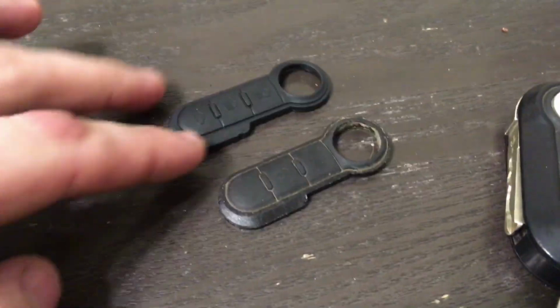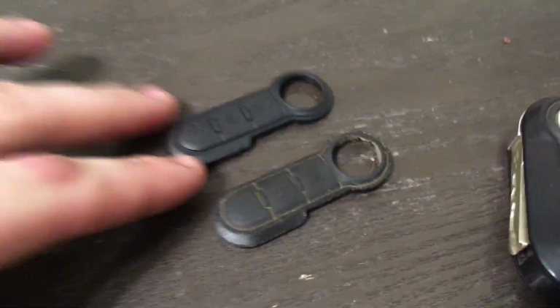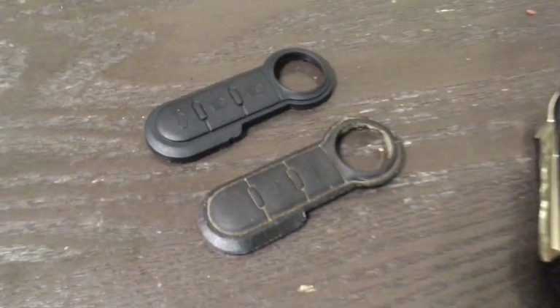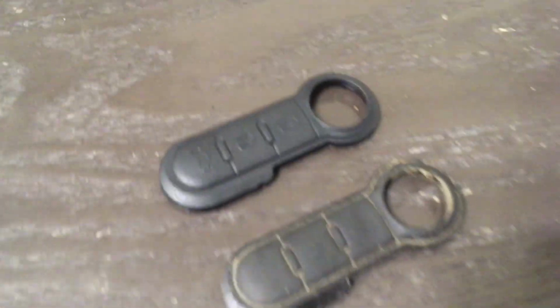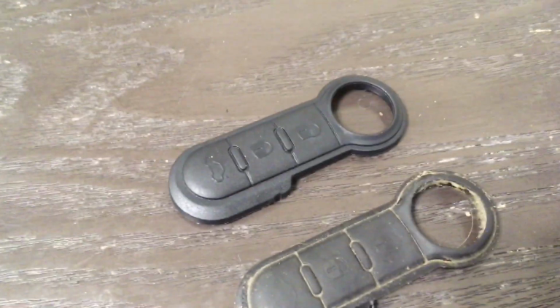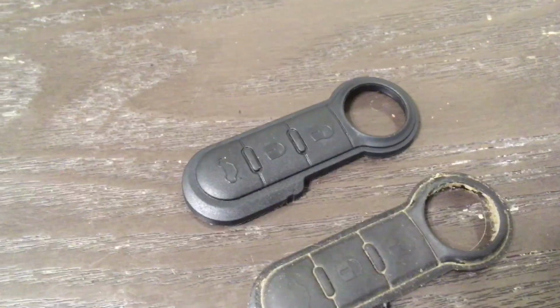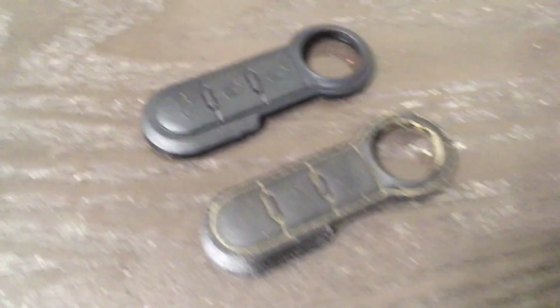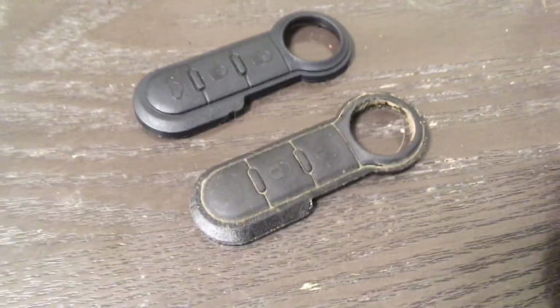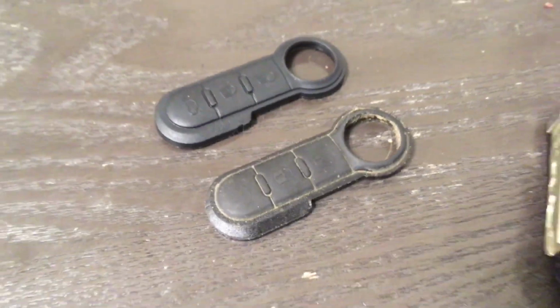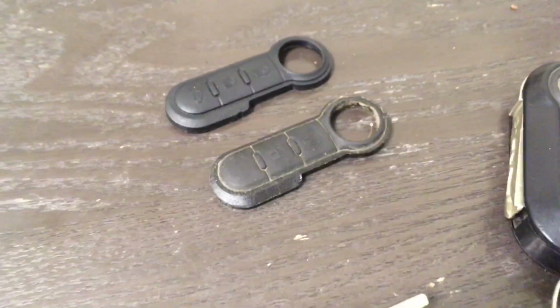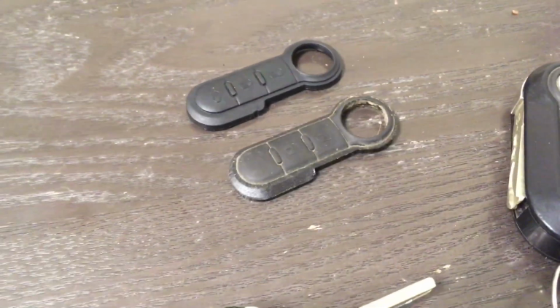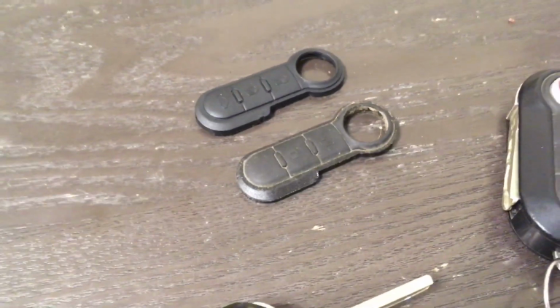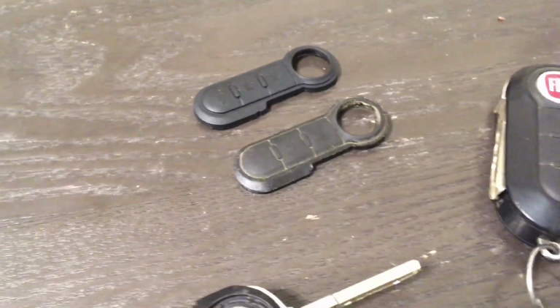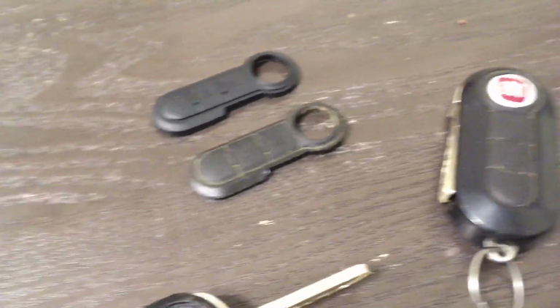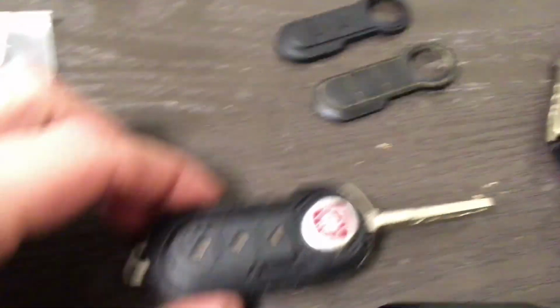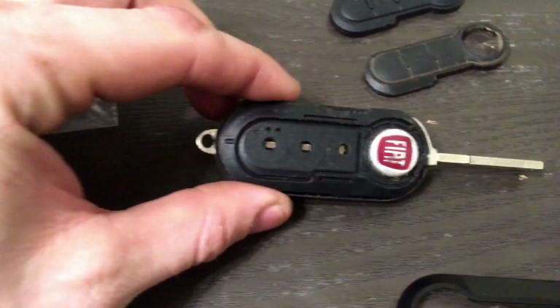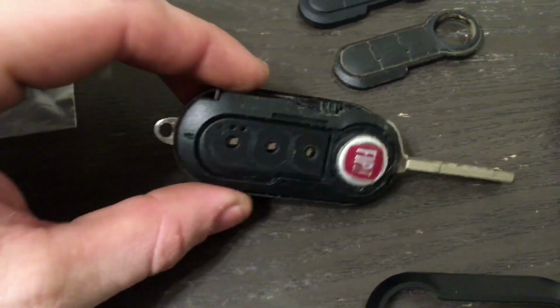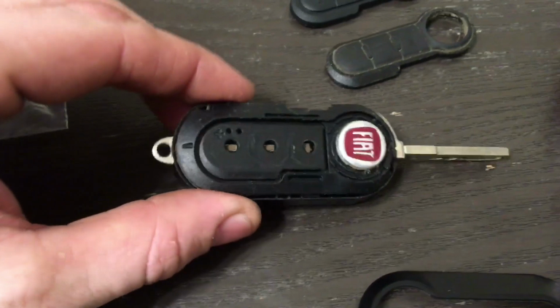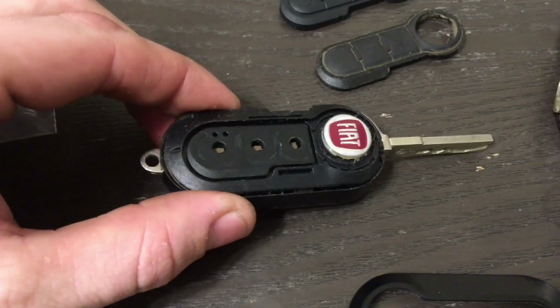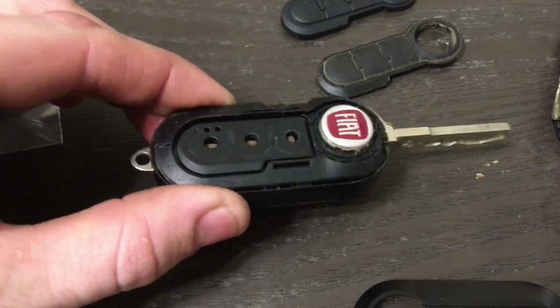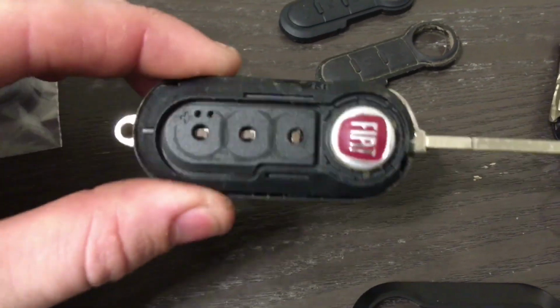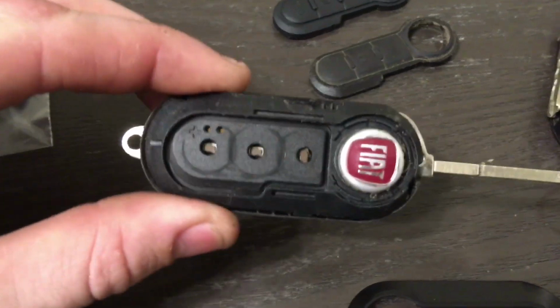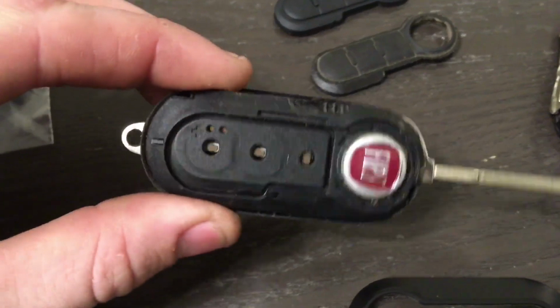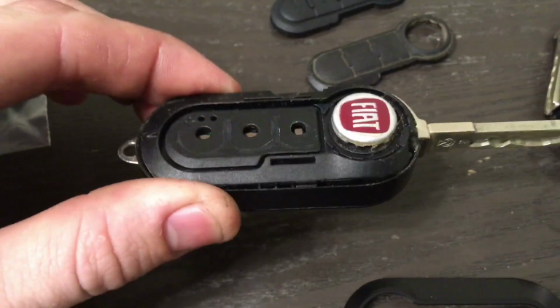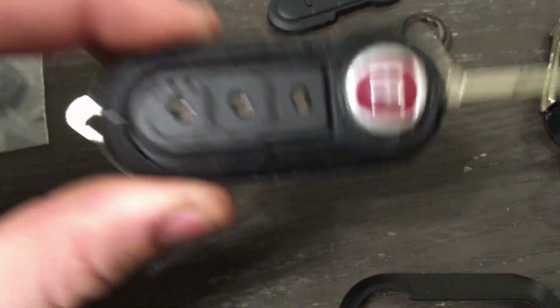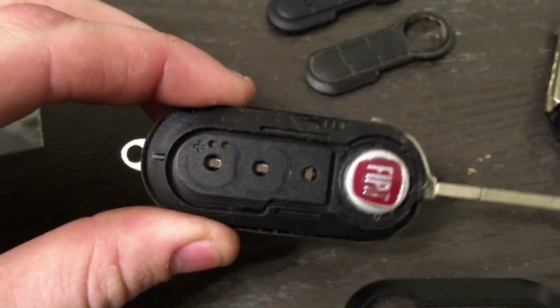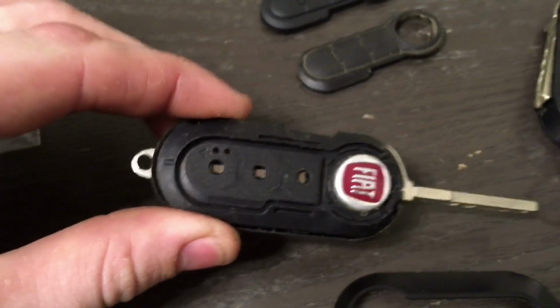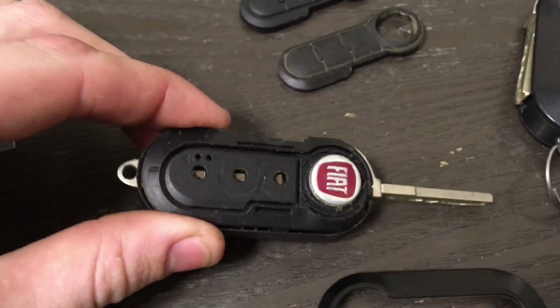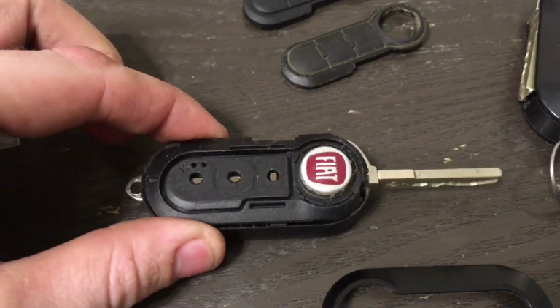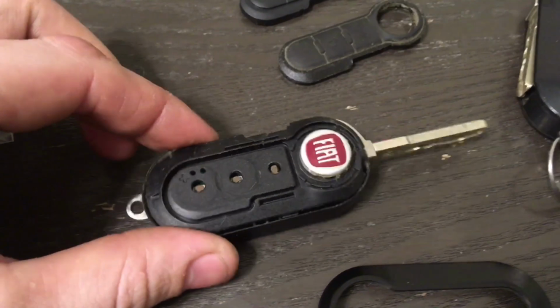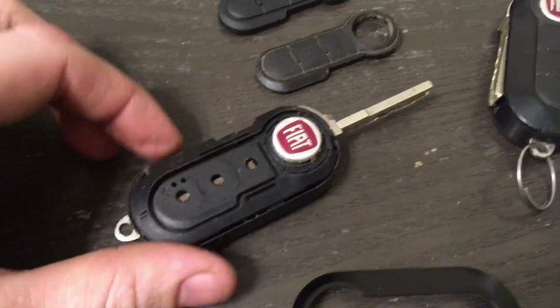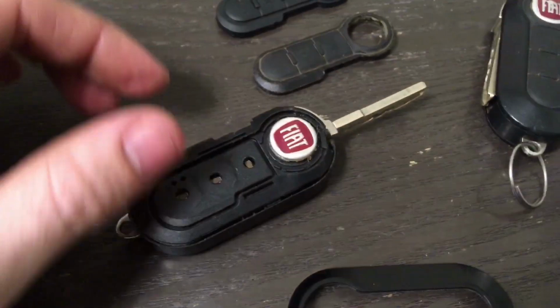You can see the buttons have much better definition and it's not nearly as disgusting. This key is from a 2012 — so early 2011 actually — and it's been in a car with 90,000 miles, so it's well worn out.